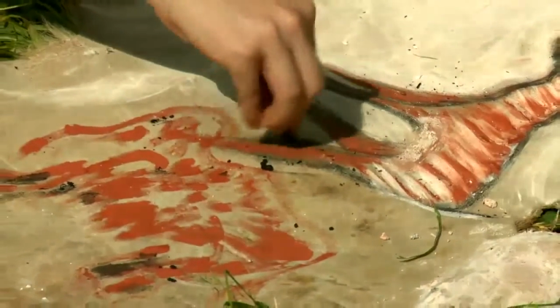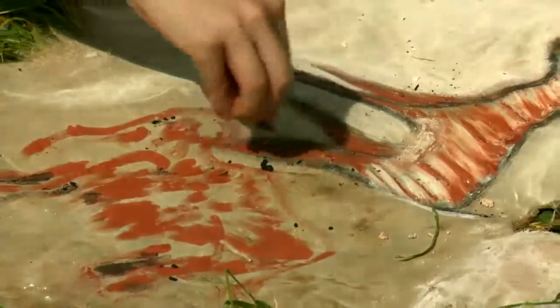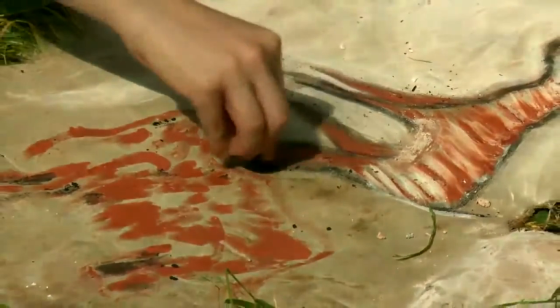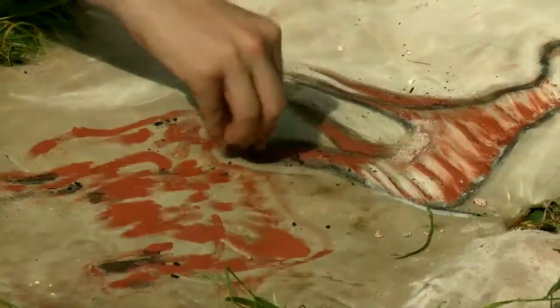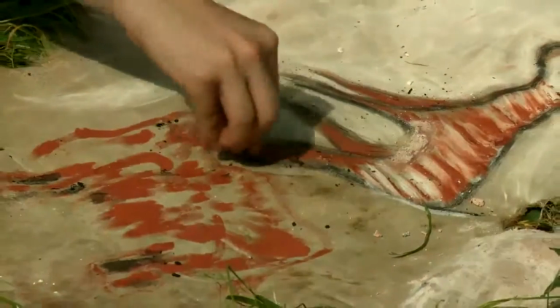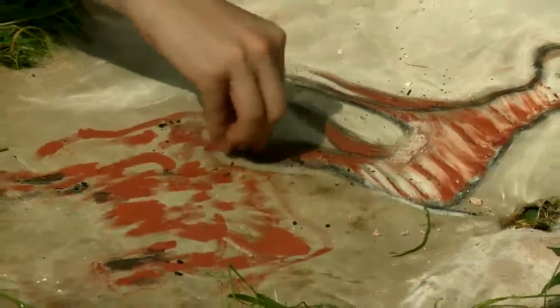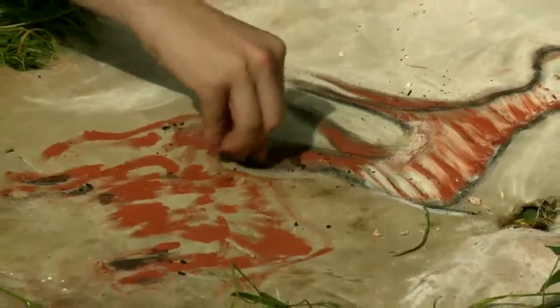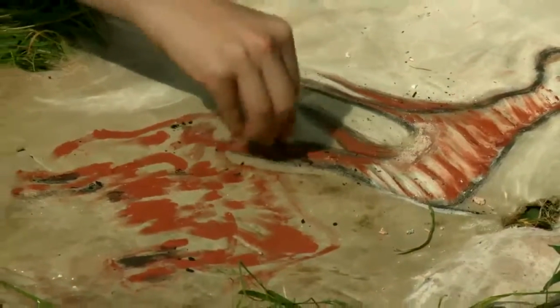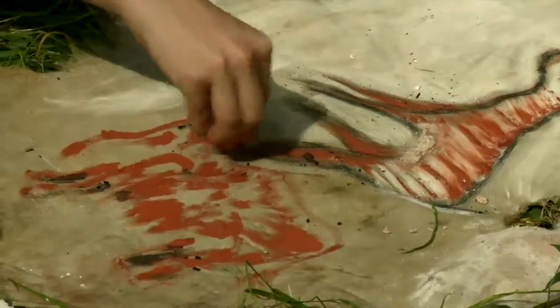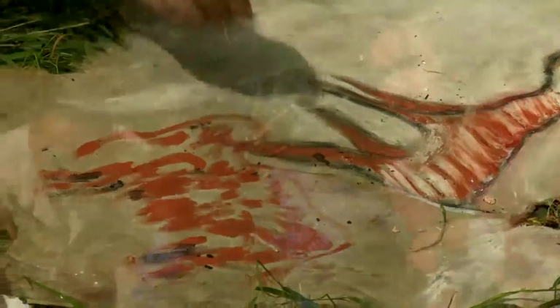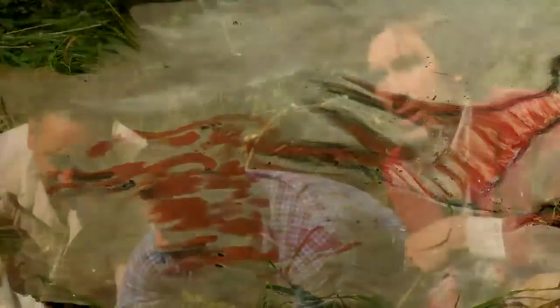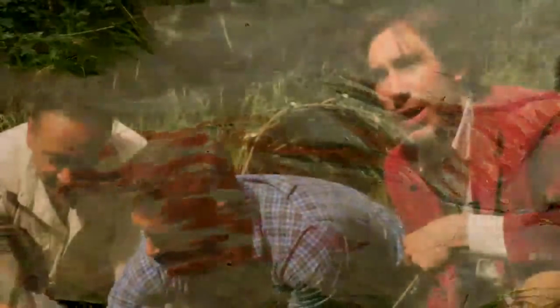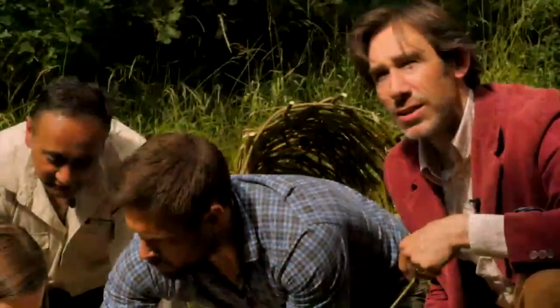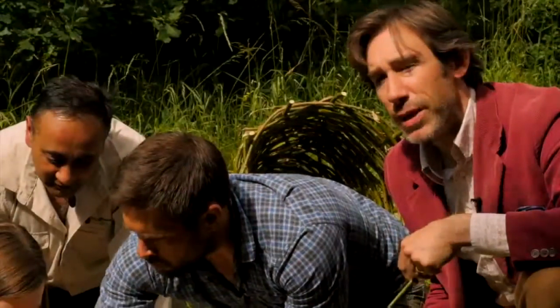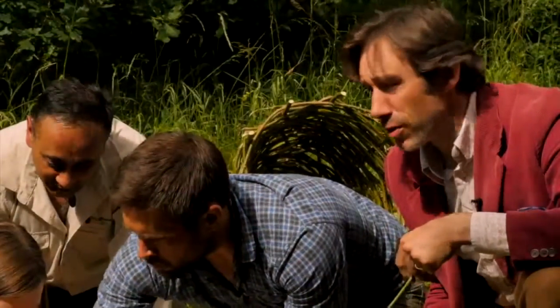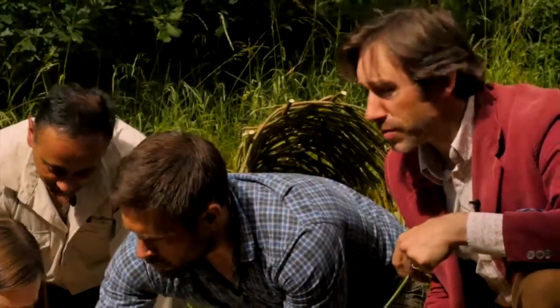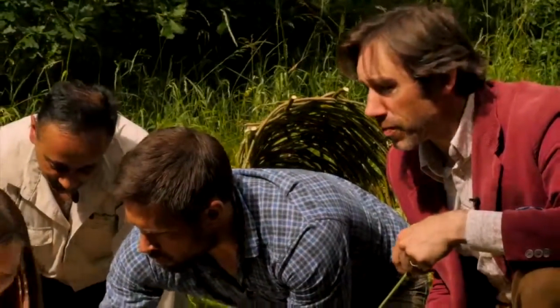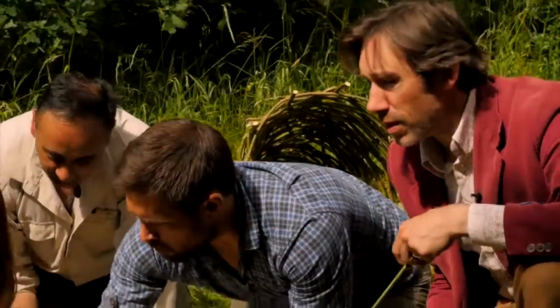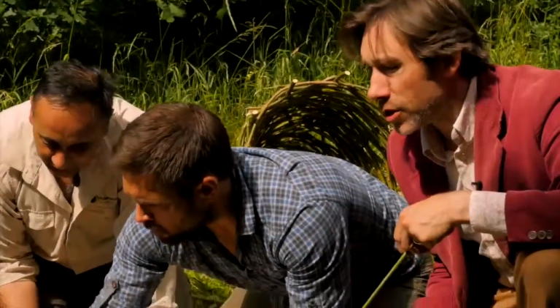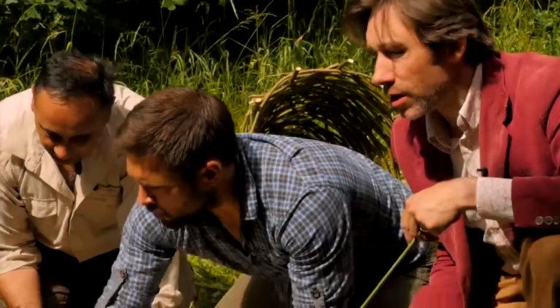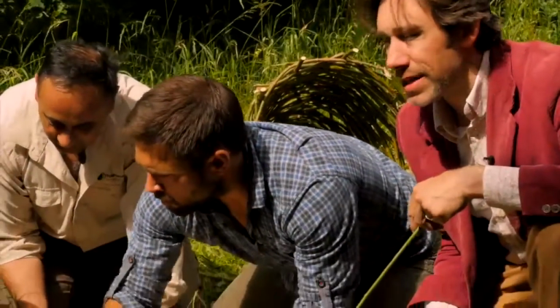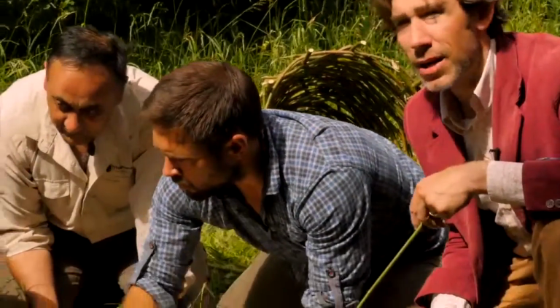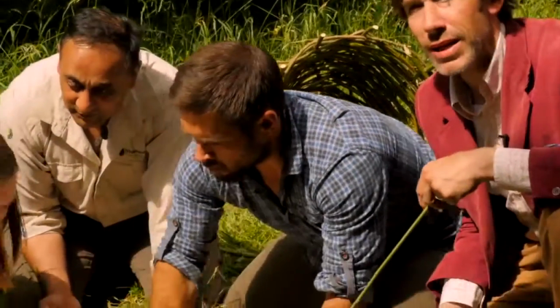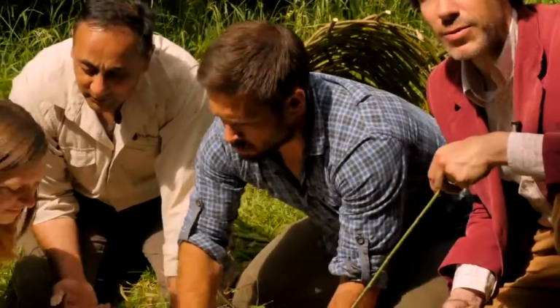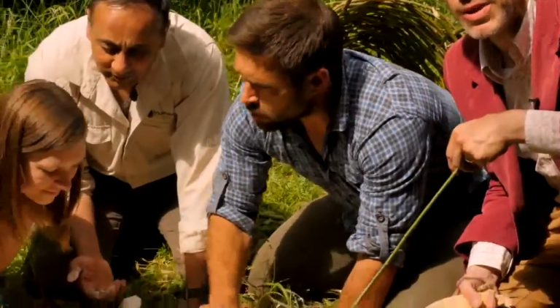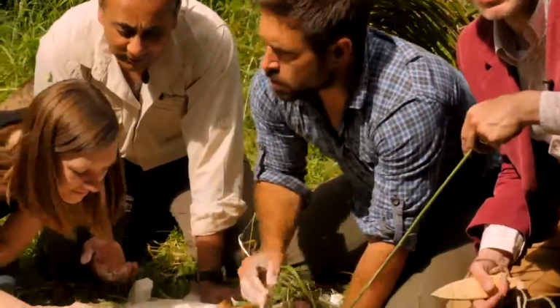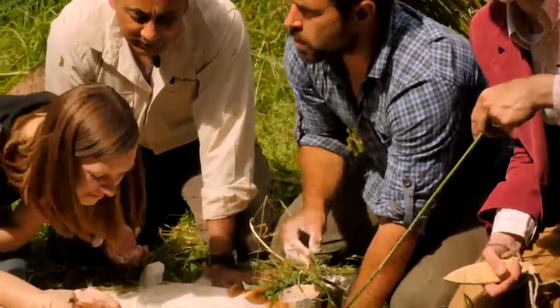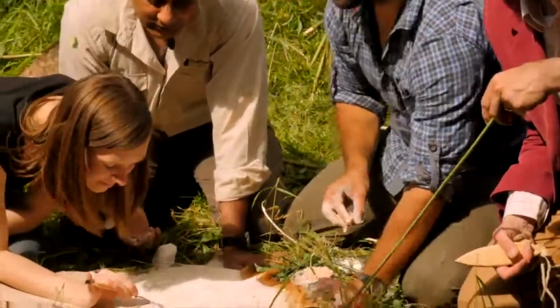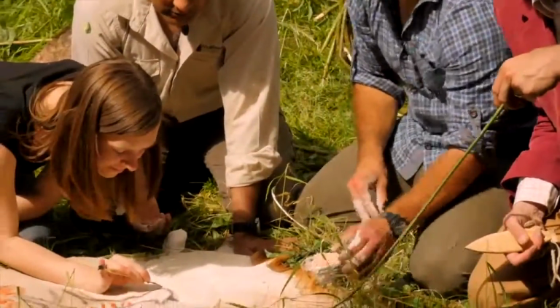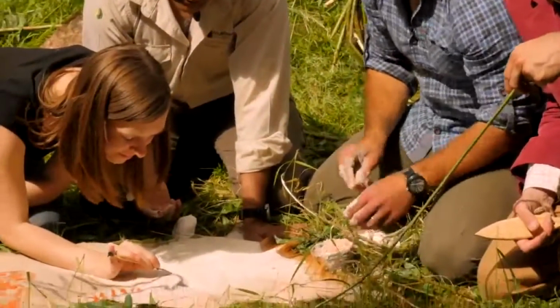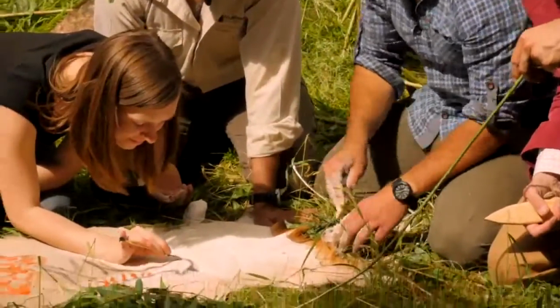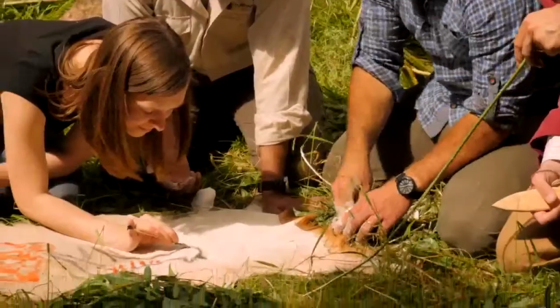Unlike the red pigment and the white pigment, which are made out of minerals, the charcoal has carbon in it, which means that it can be used for radiocarbon dating.